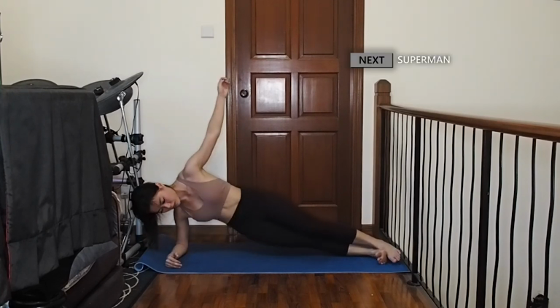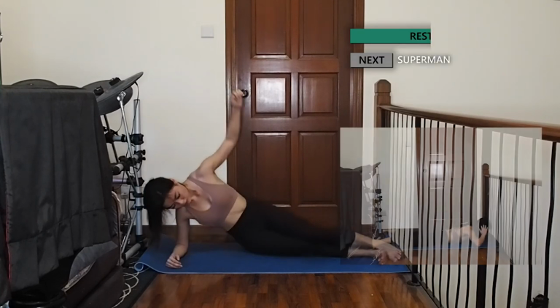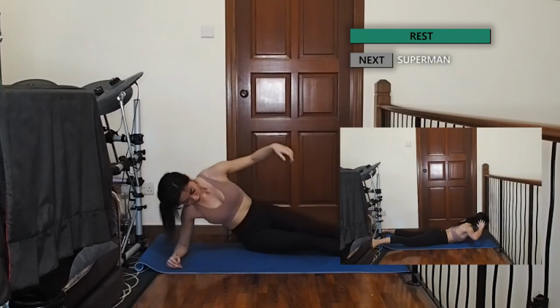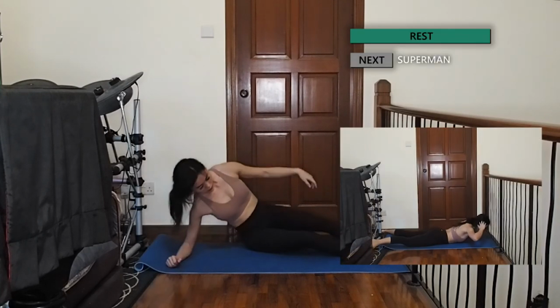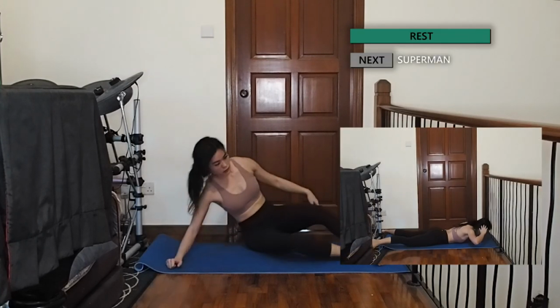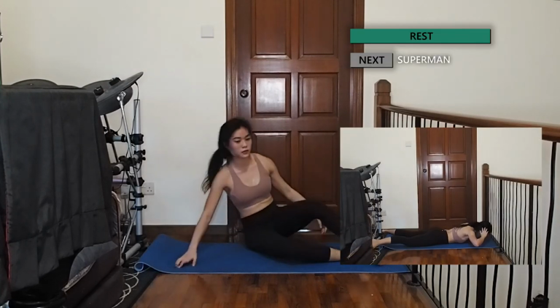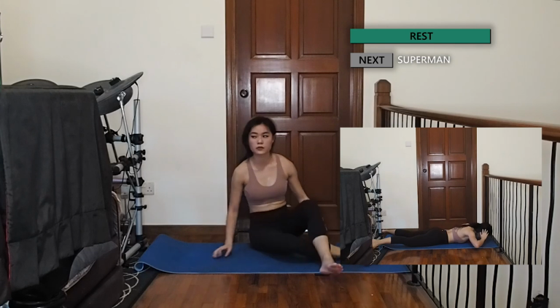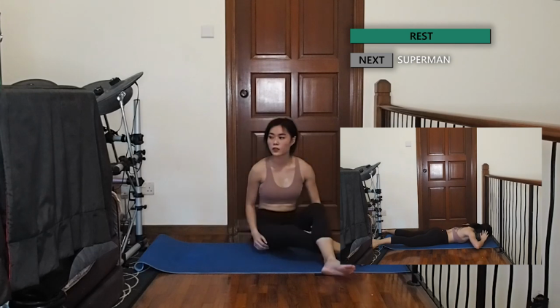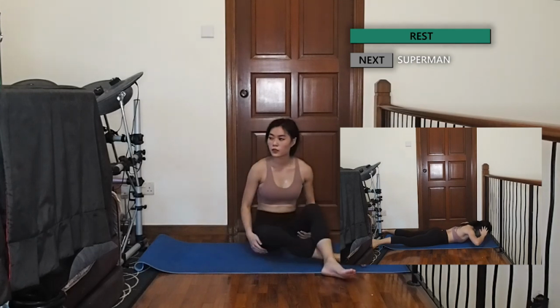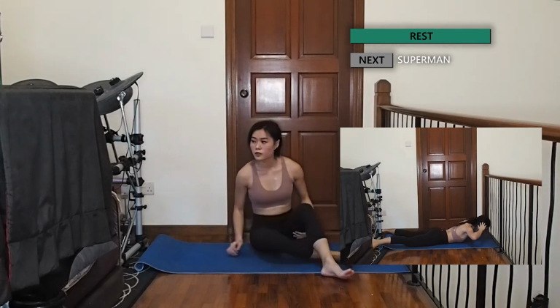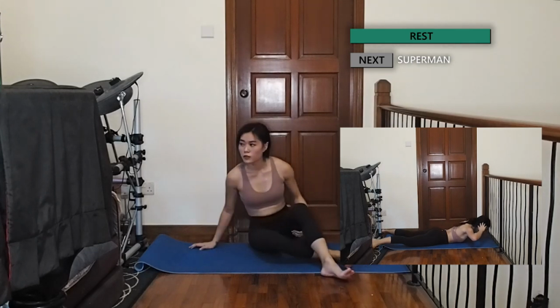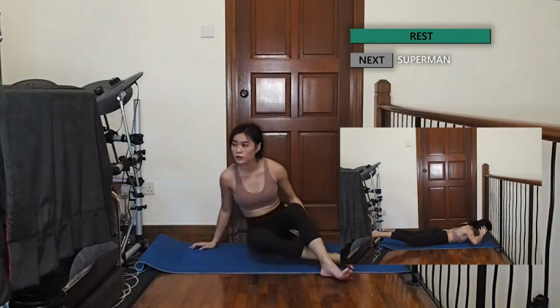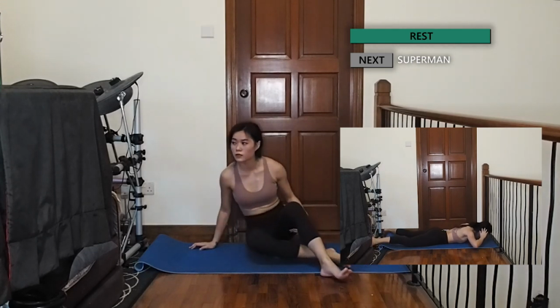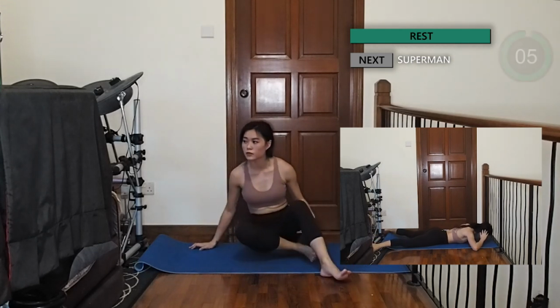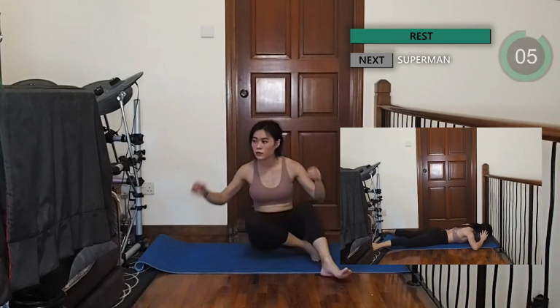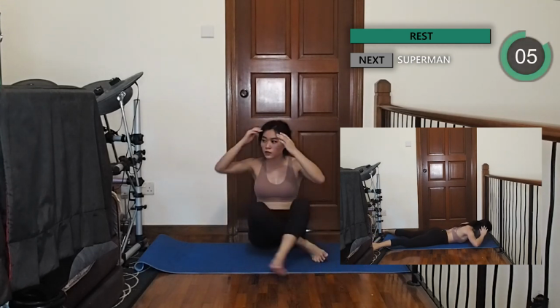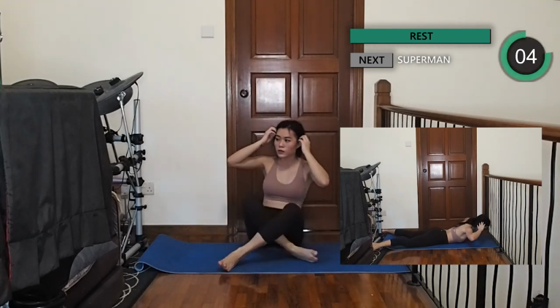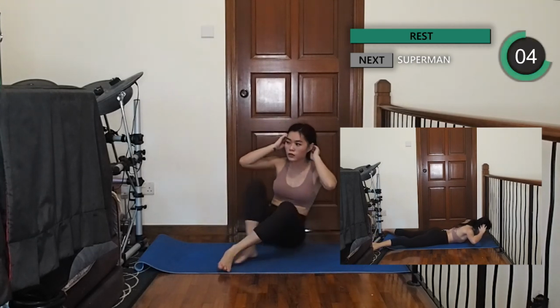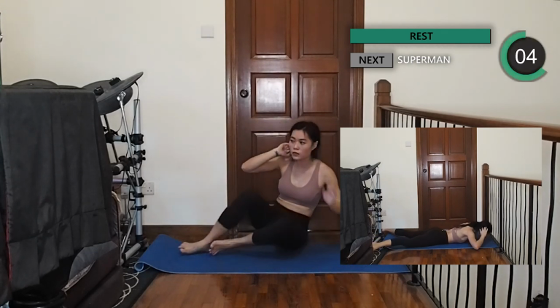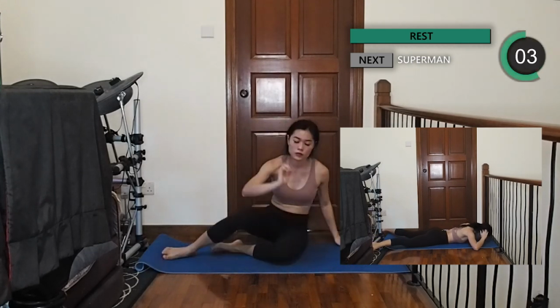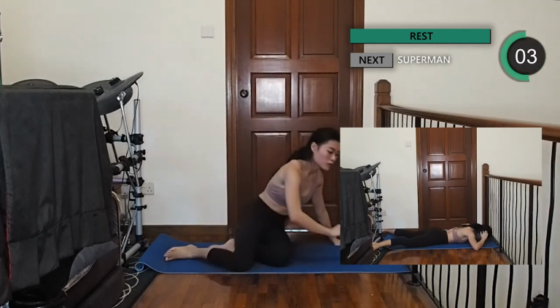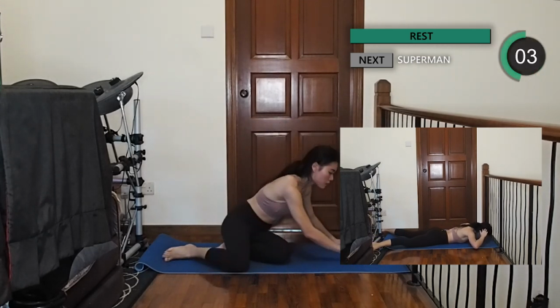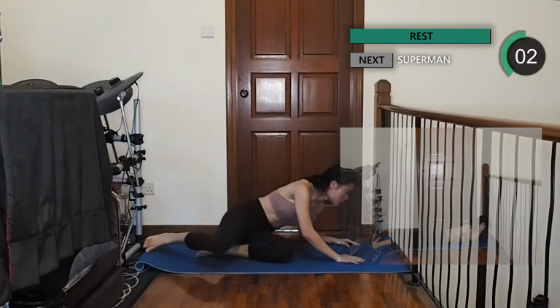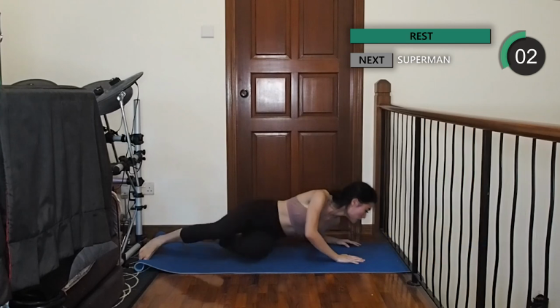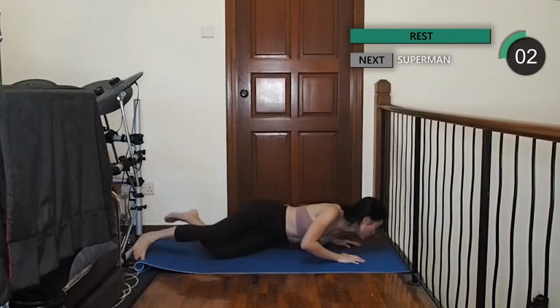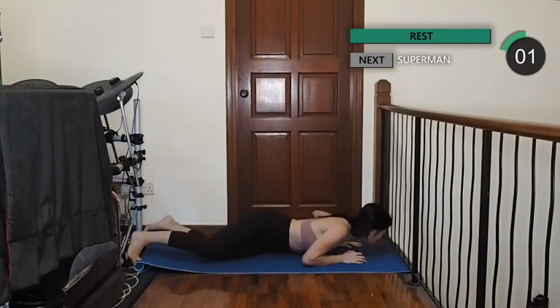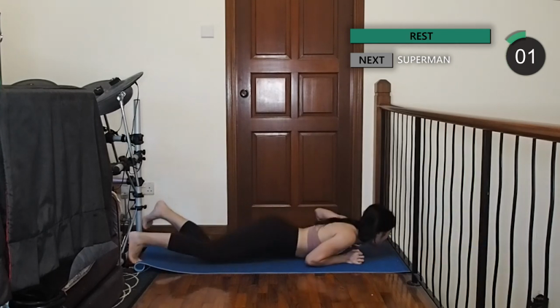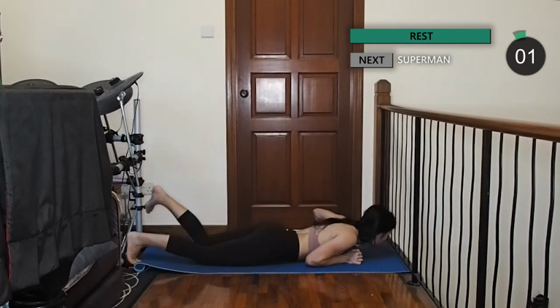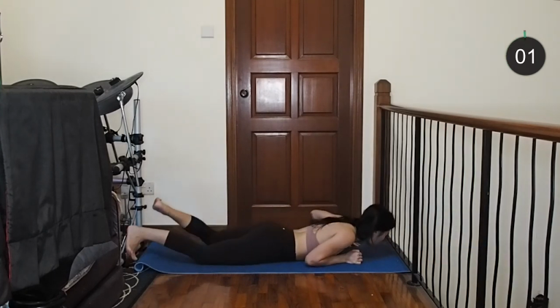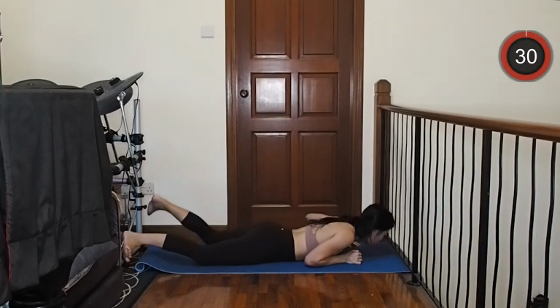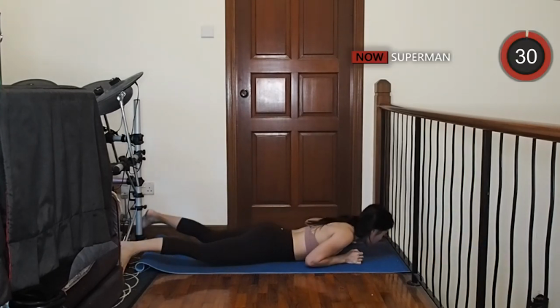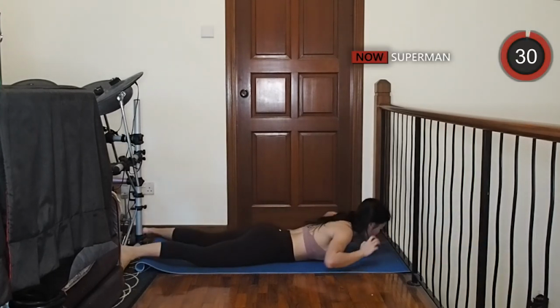Let's move on to some supermans. Lie flat on your belly with your hands behind your head, then slowly lift your upper body off the floor, squeezing your back at the top of the movement.